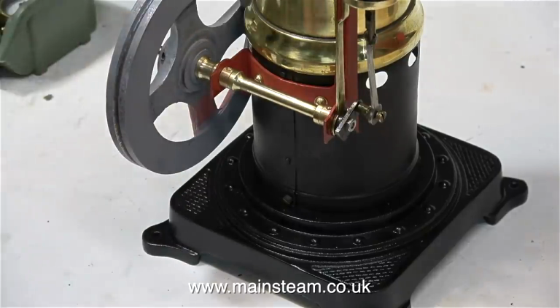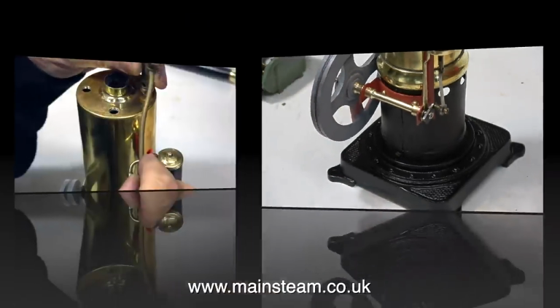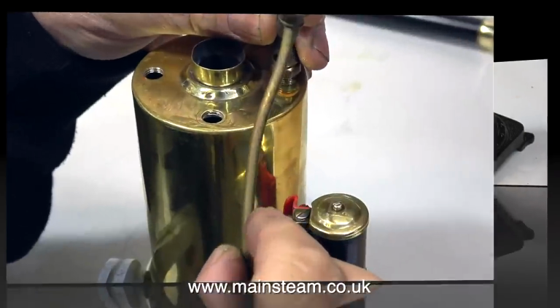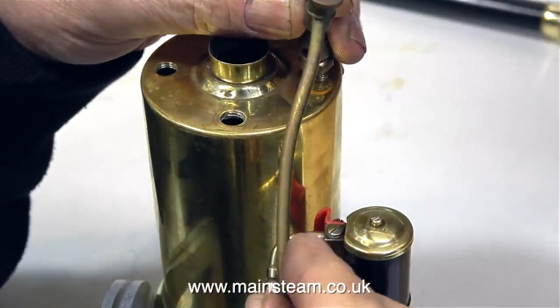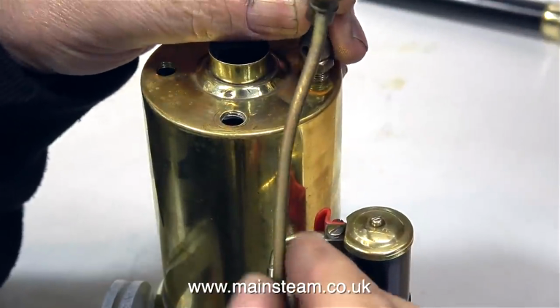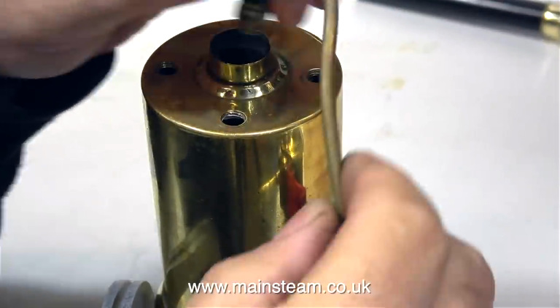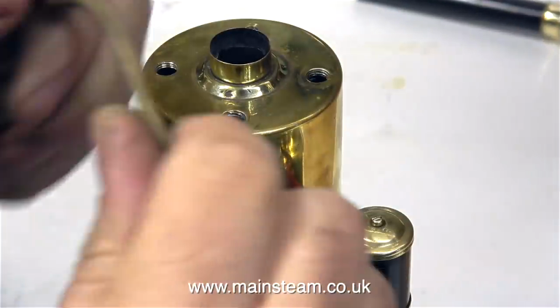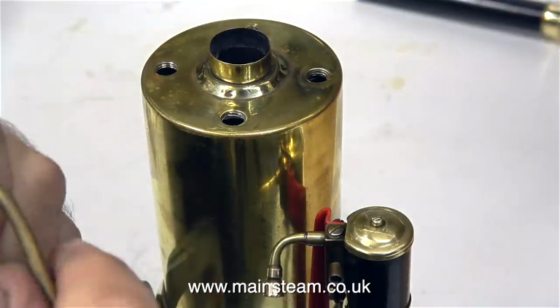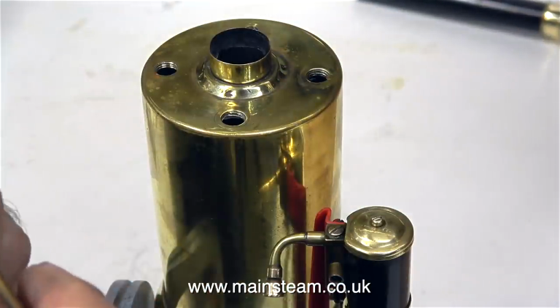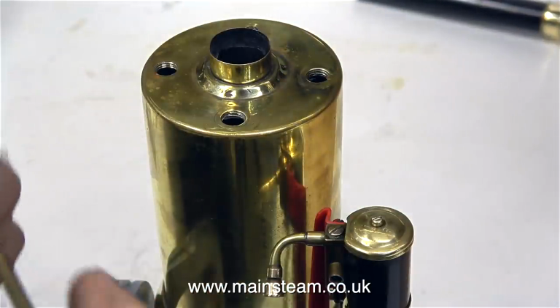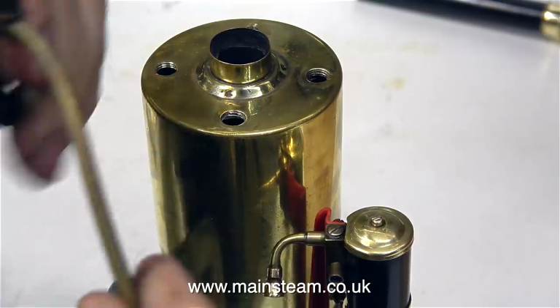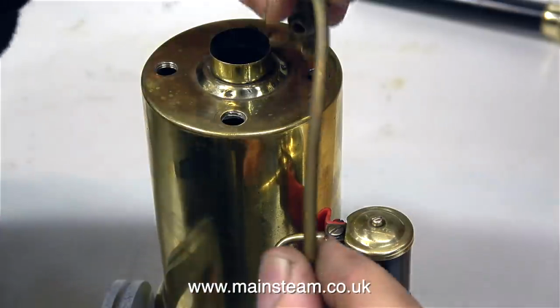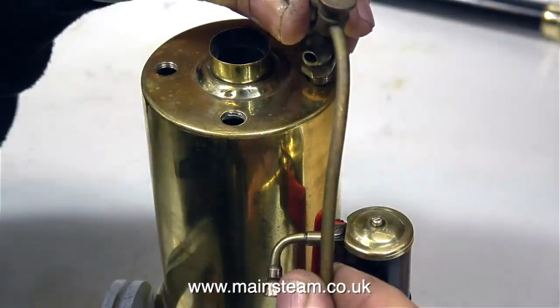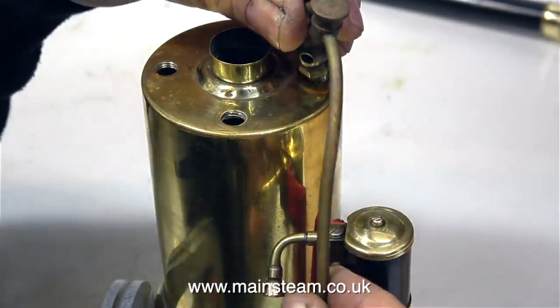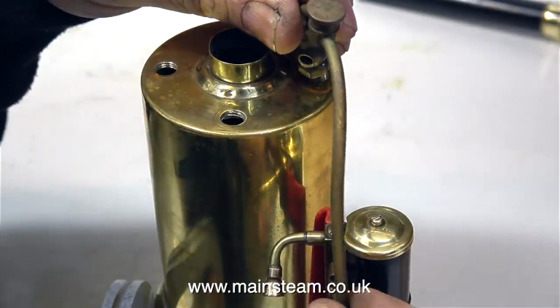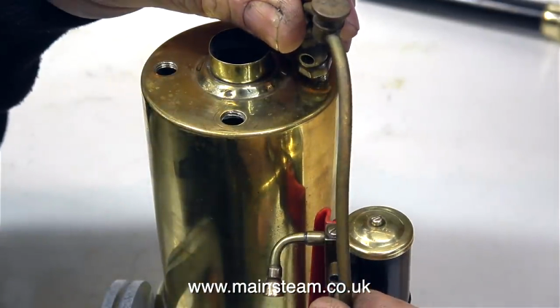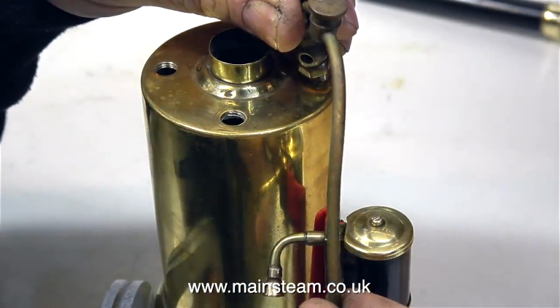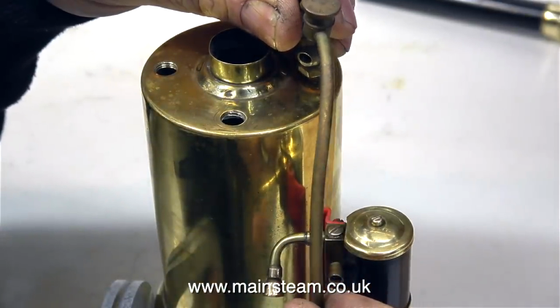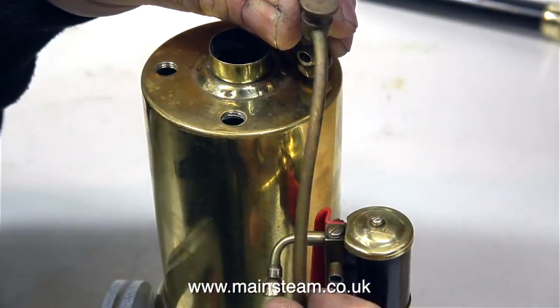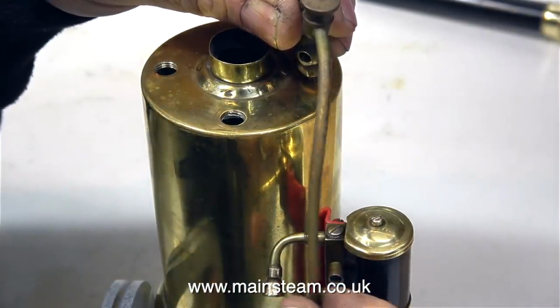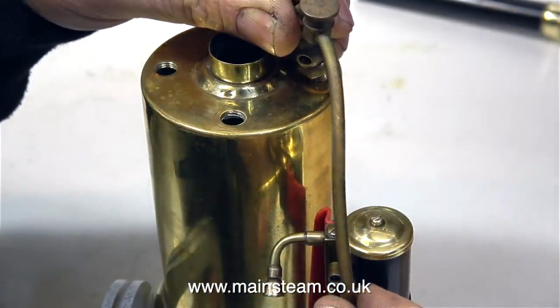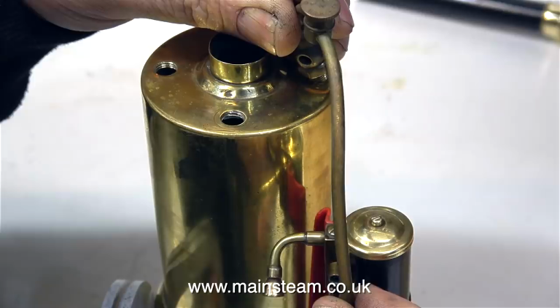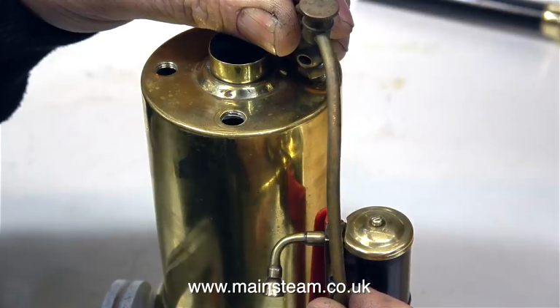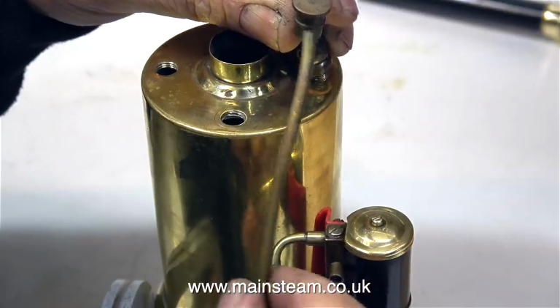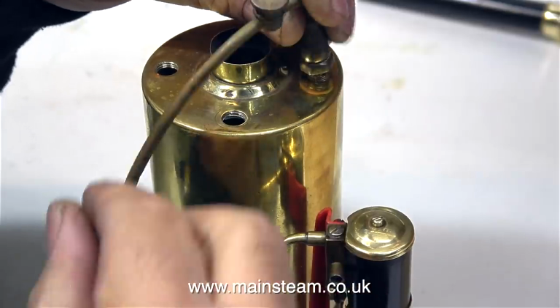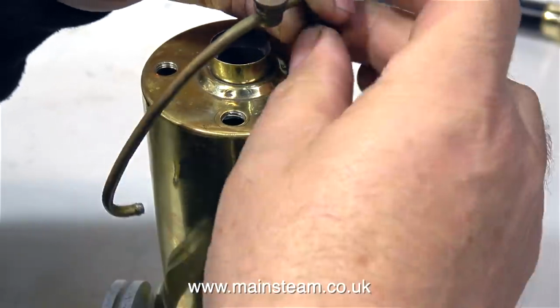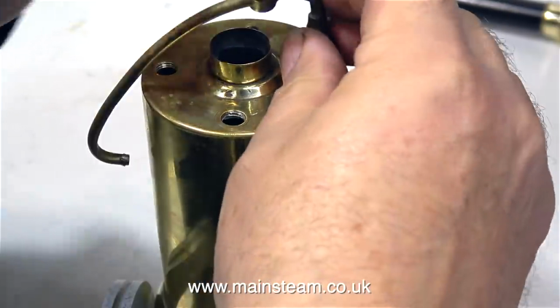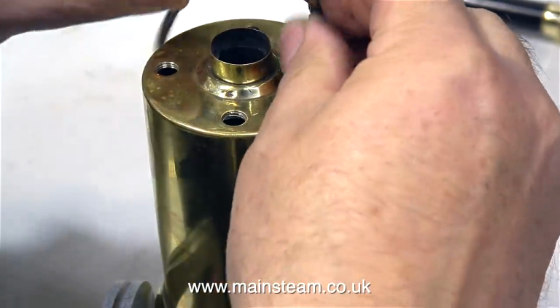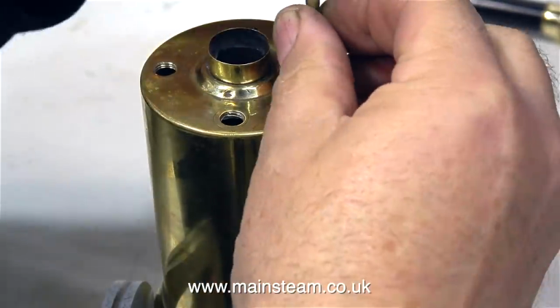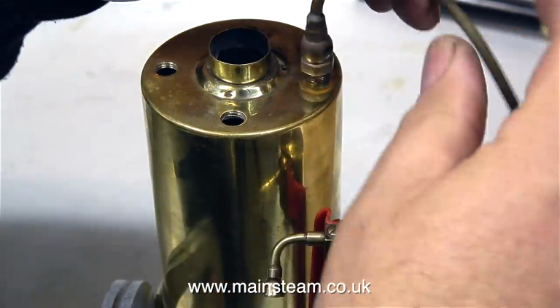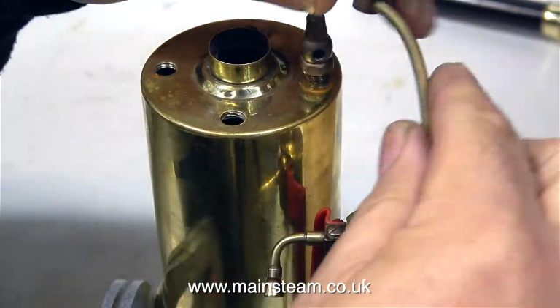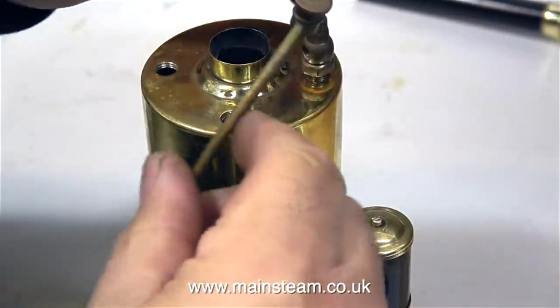Before I can run the engine, I need to pipe it to the boiler. I also need to fix the valve as well. These are the original parts that I'm going to refit, and as you can see, they're not bent into the correct position. I'll do that very shortly.